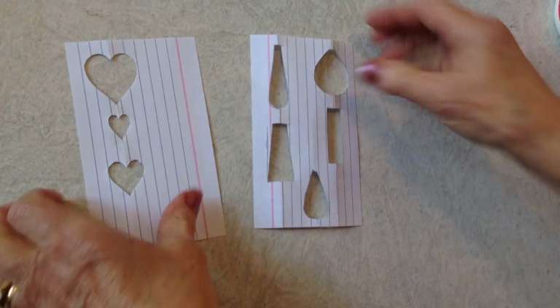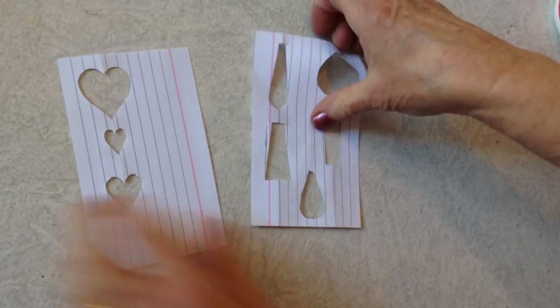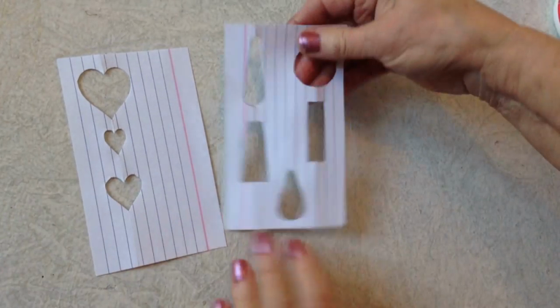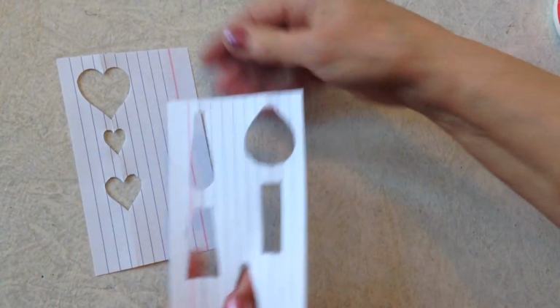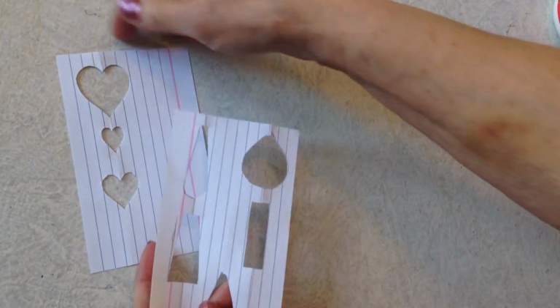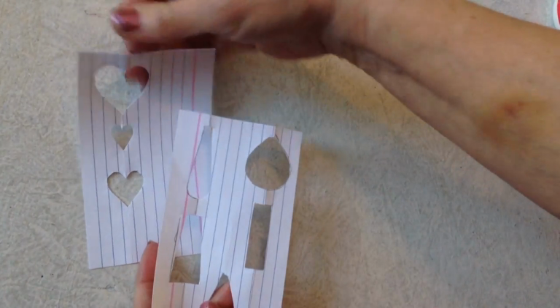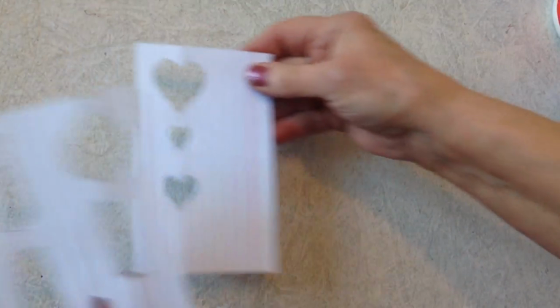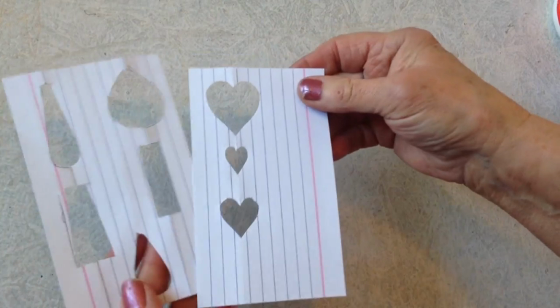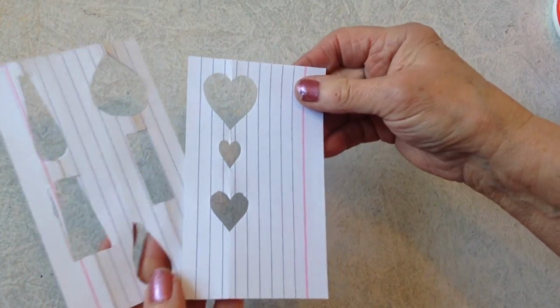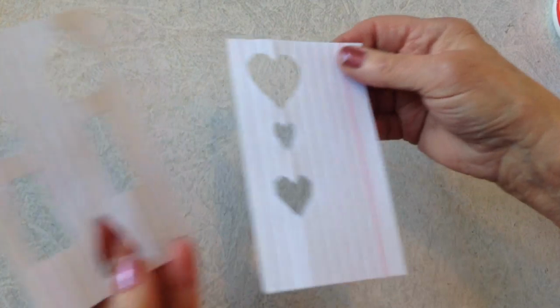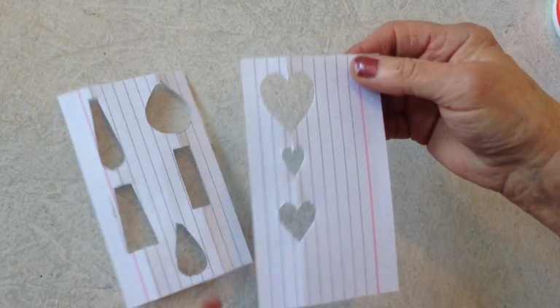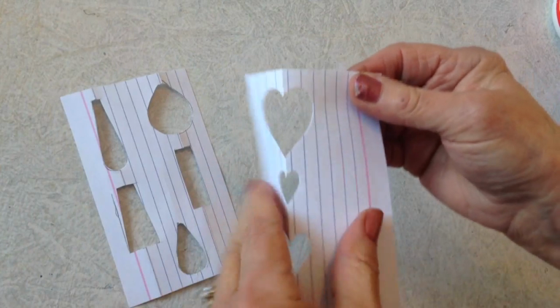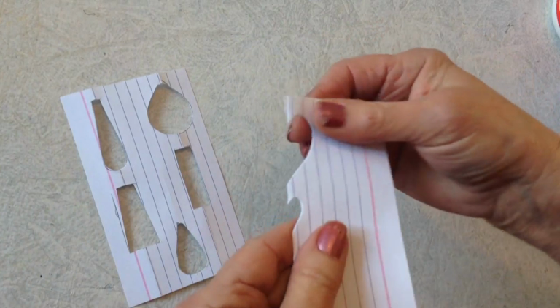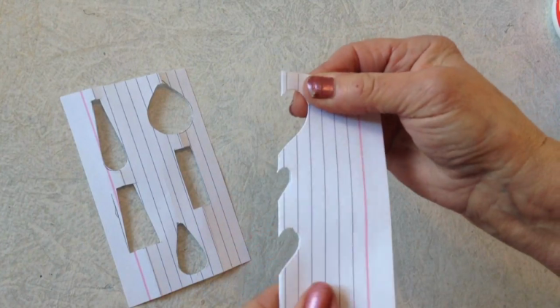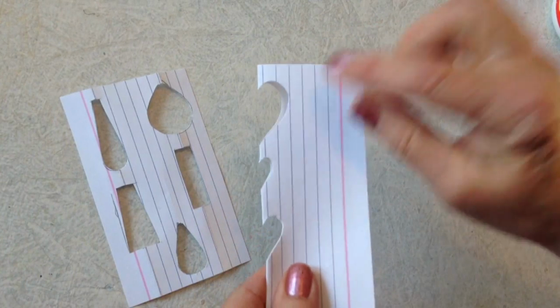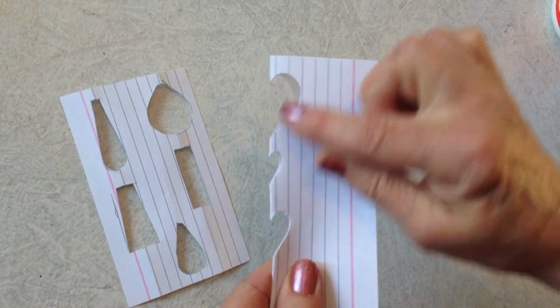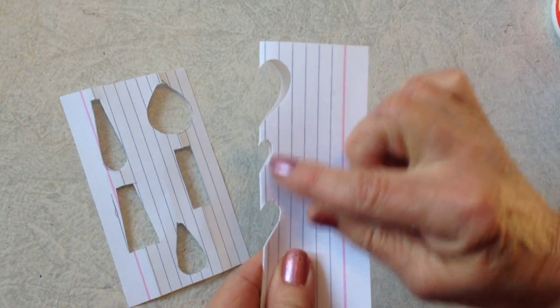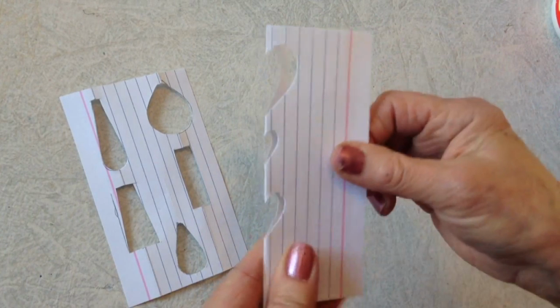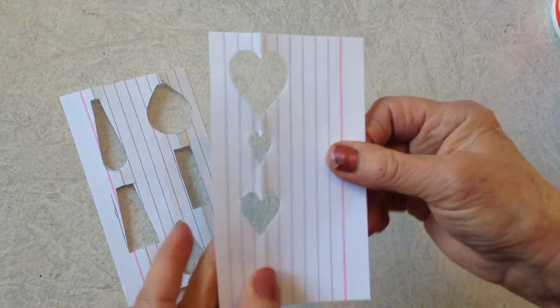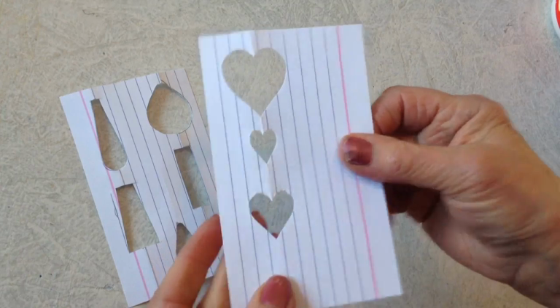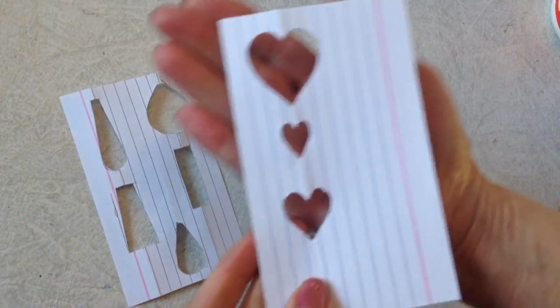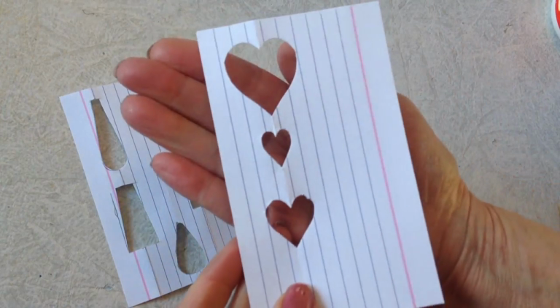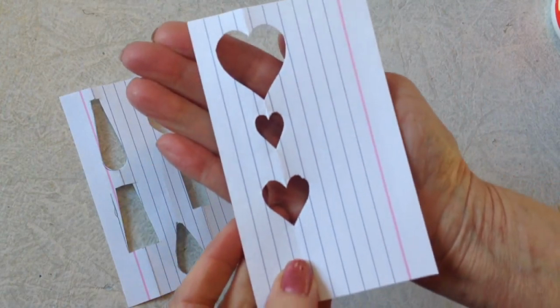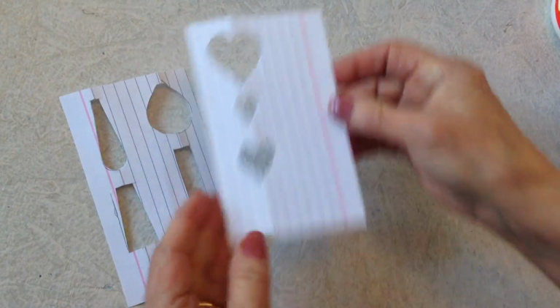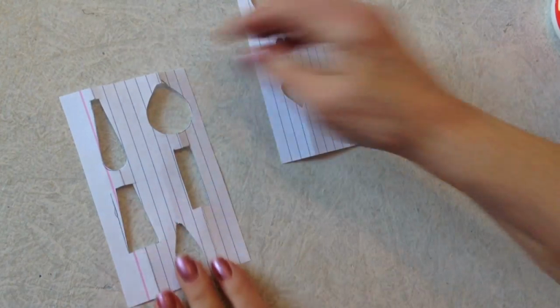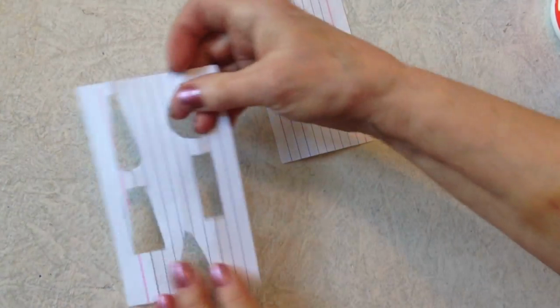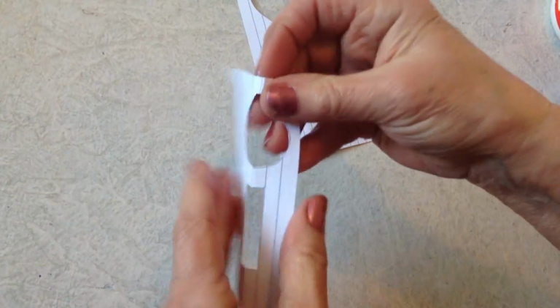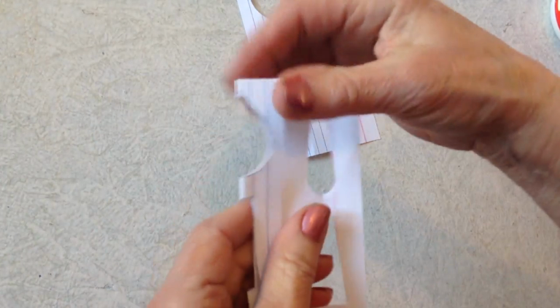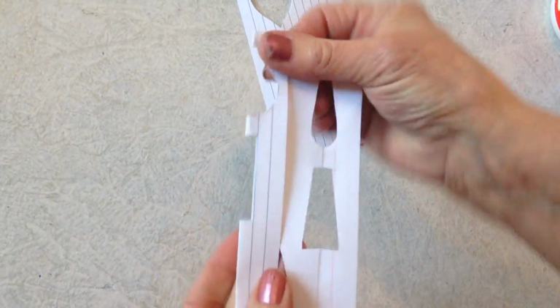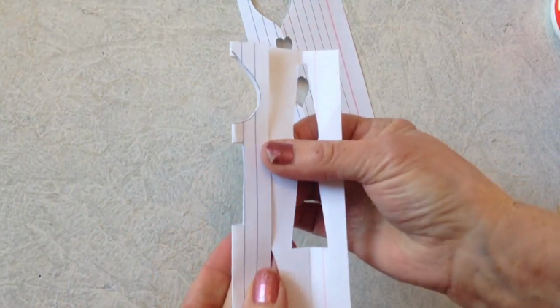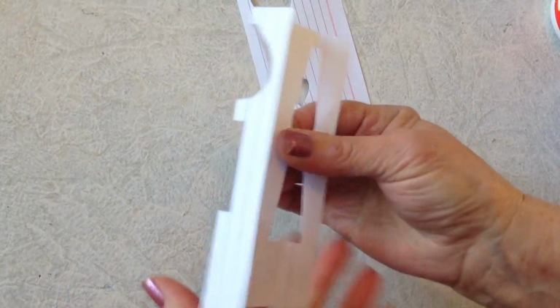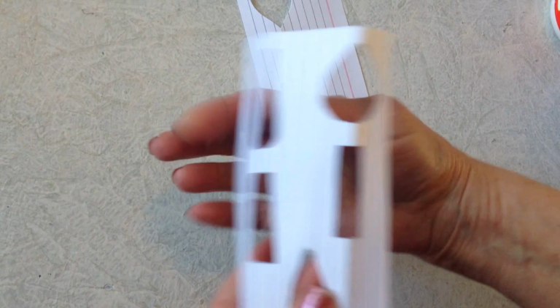I made myself some templates for cutting out earring shapes, and I did that by folding an index card and then cutting. These are three different shapes of hearts. And I did the same thing for these shapes.